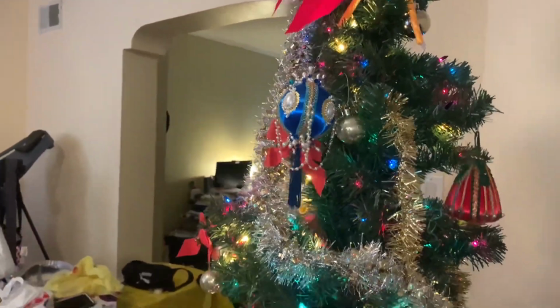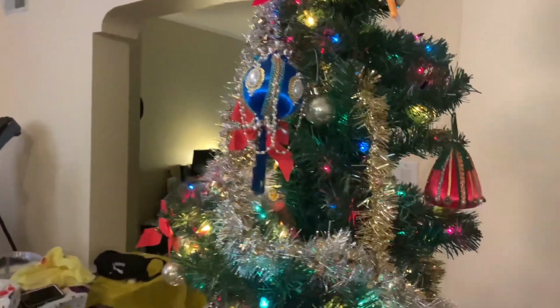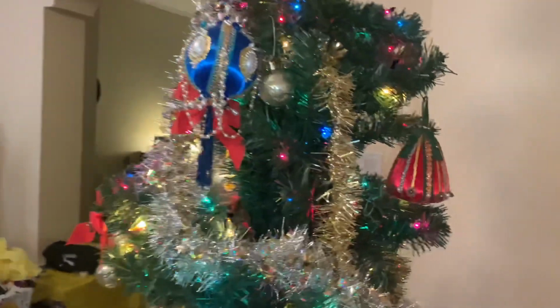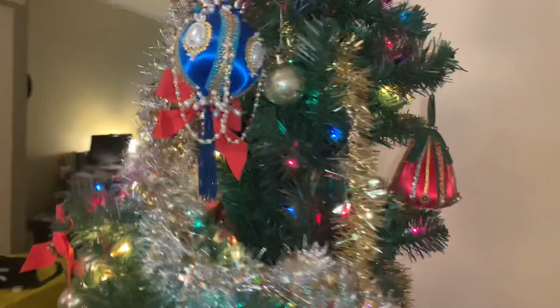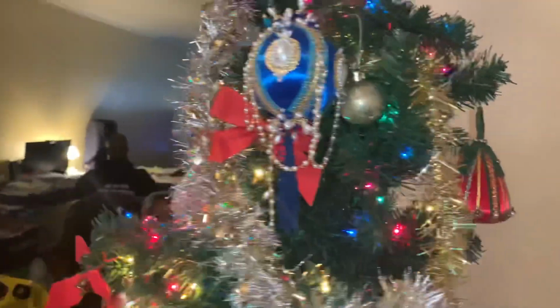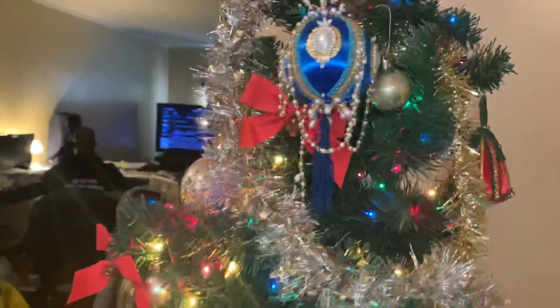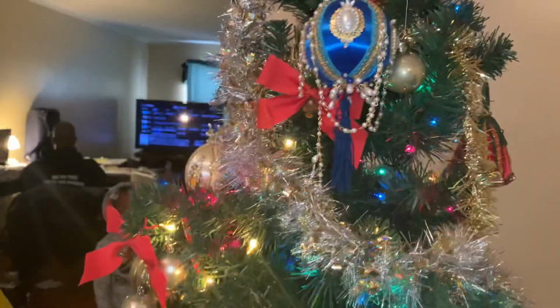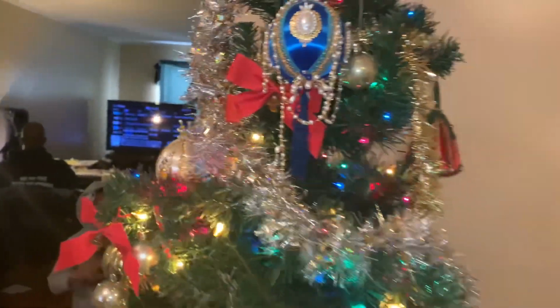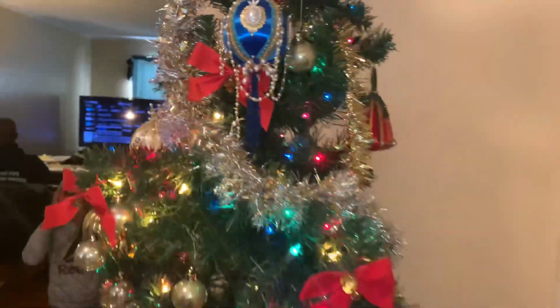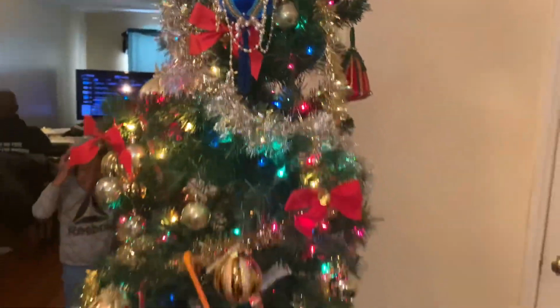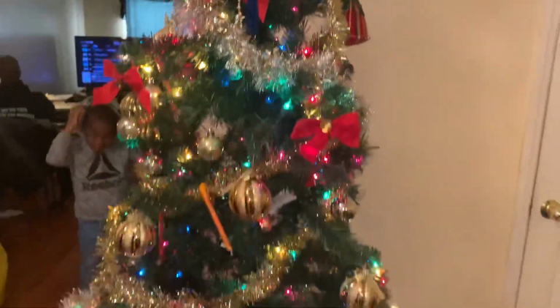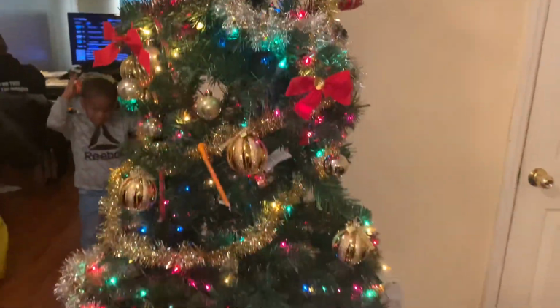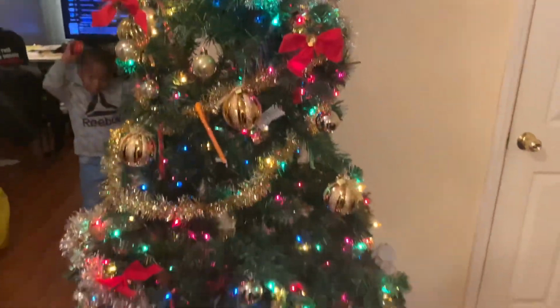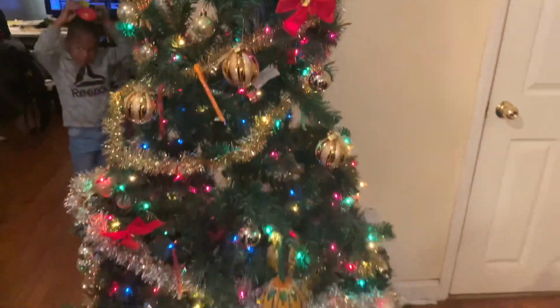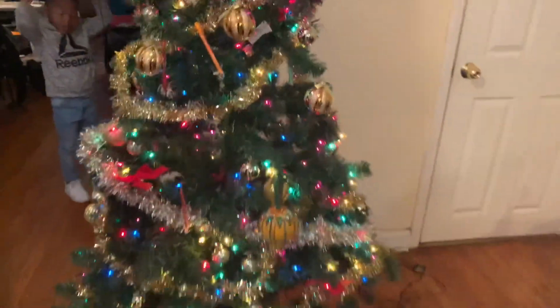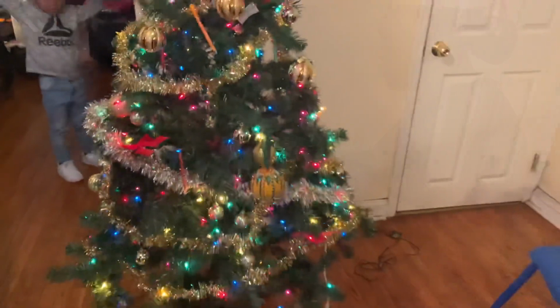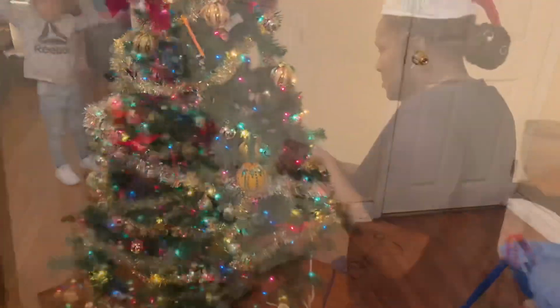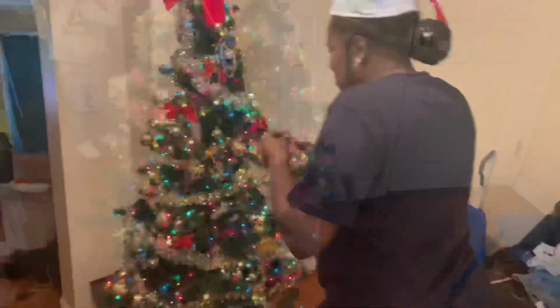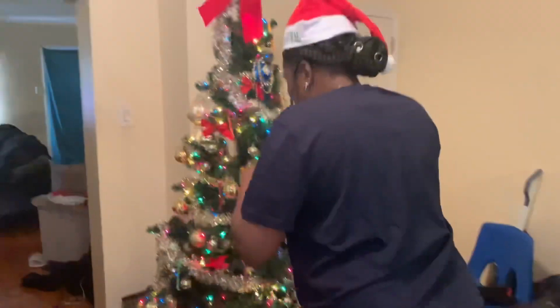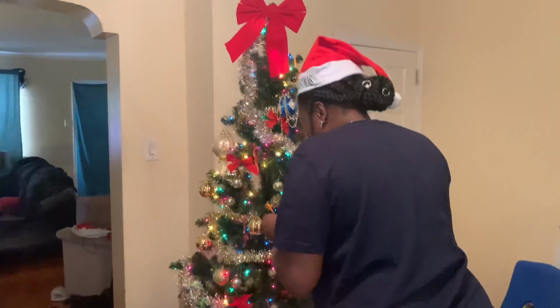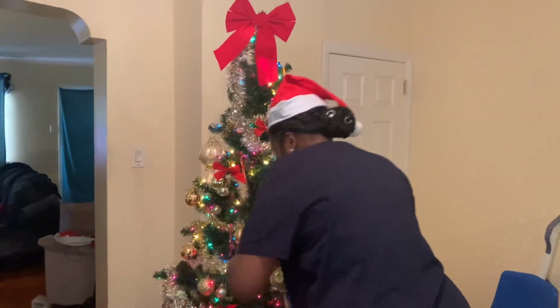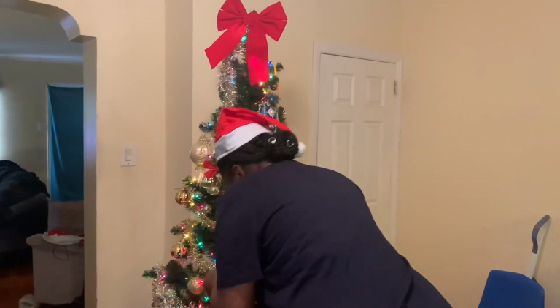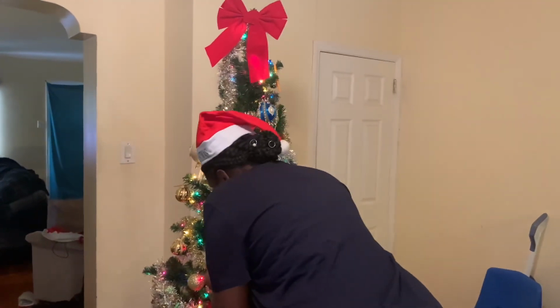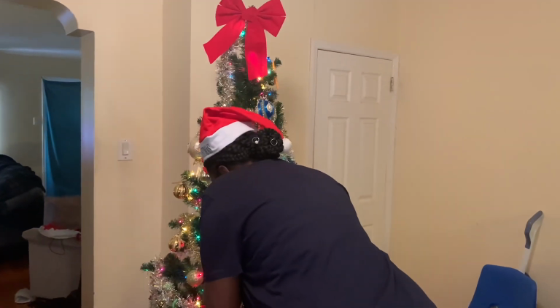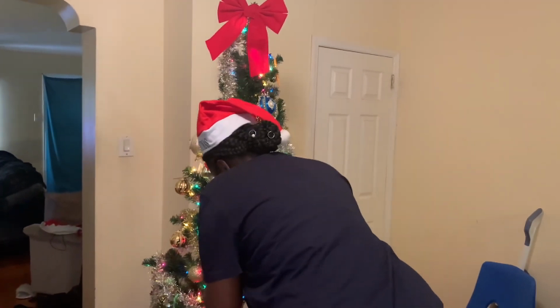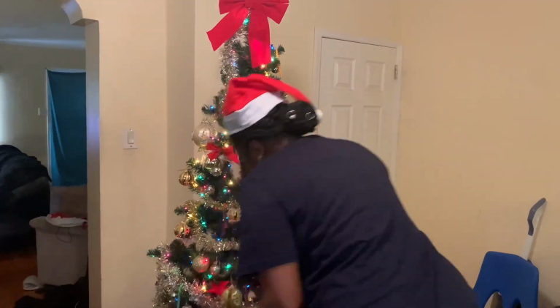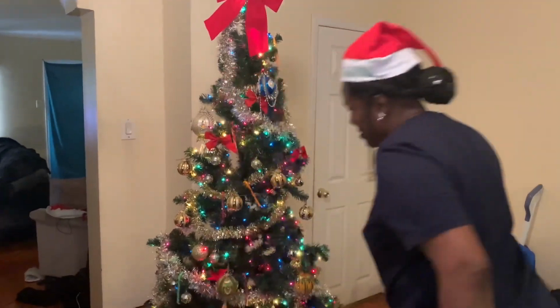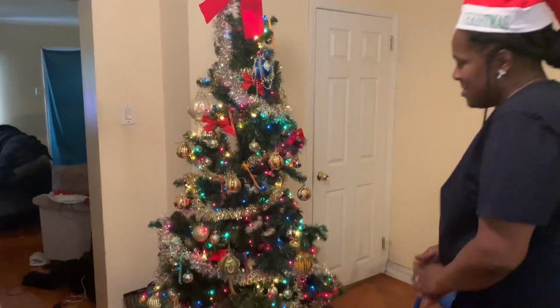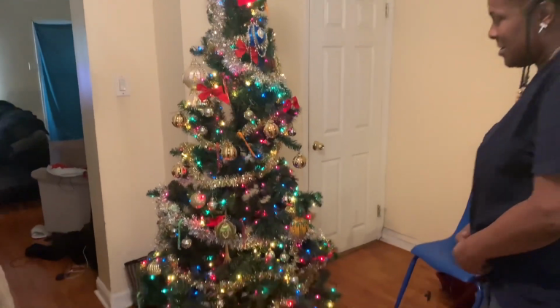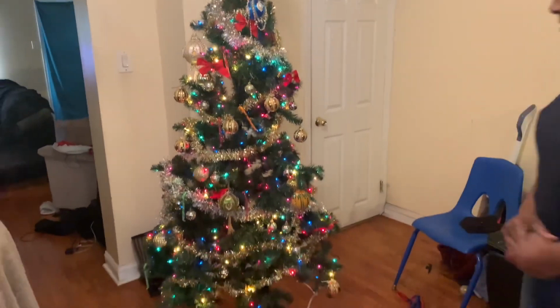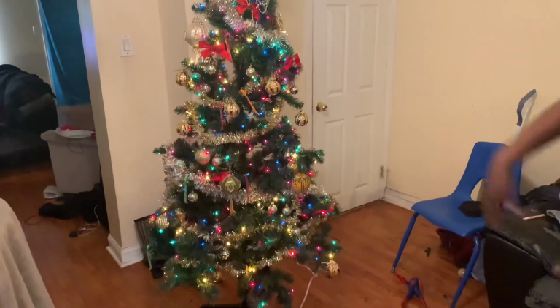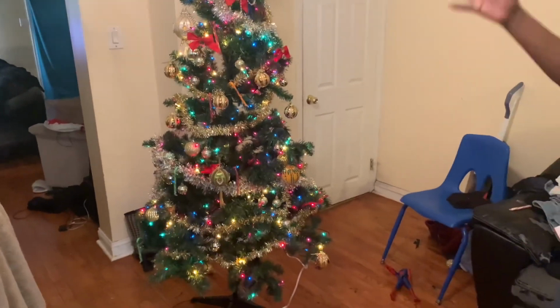My mom puts these on the tree every year in remembrance of my great-grandmother. I hope you guys enjoyed this video and enjoyed keeping up with us. Thank you, and we'll see you next time. Those are the memories of my mom — she's here with us.